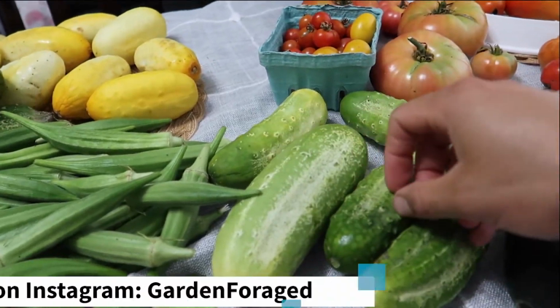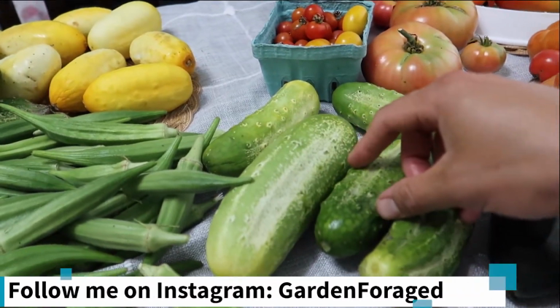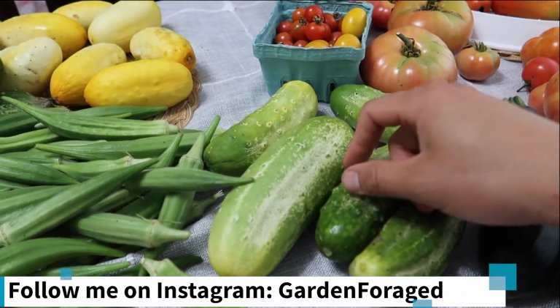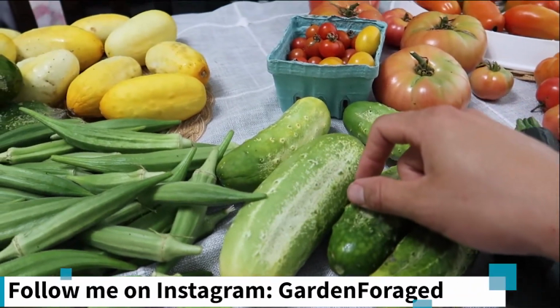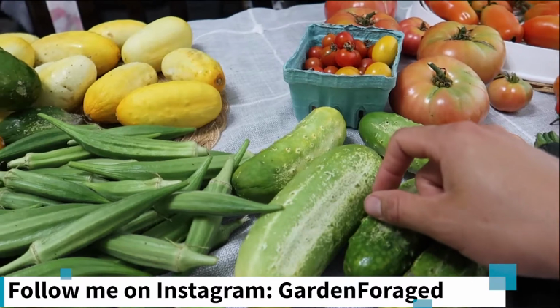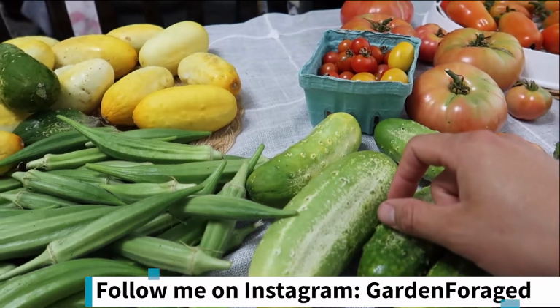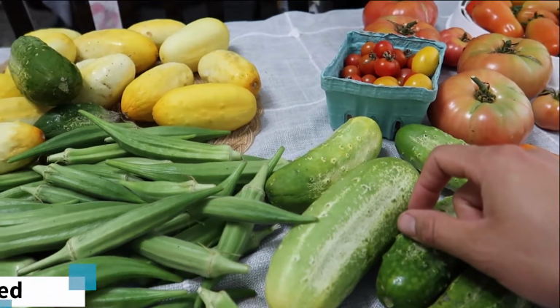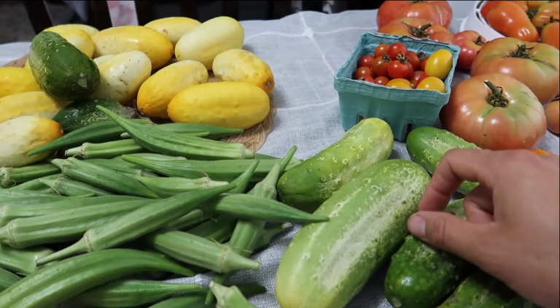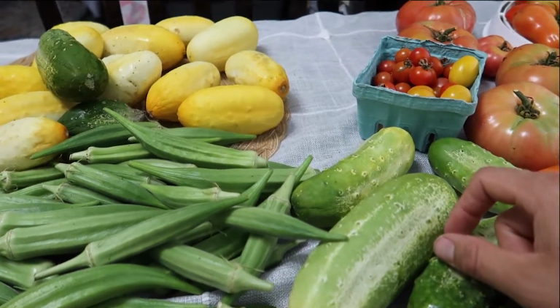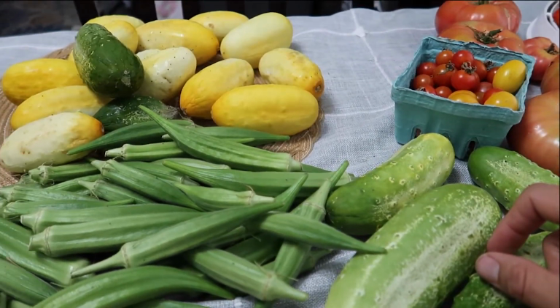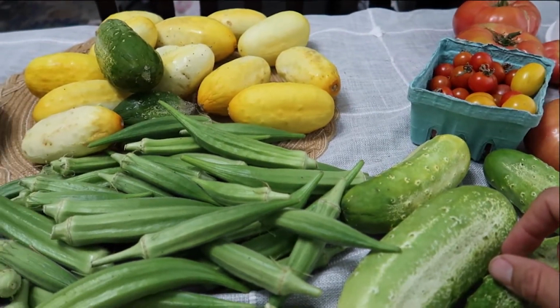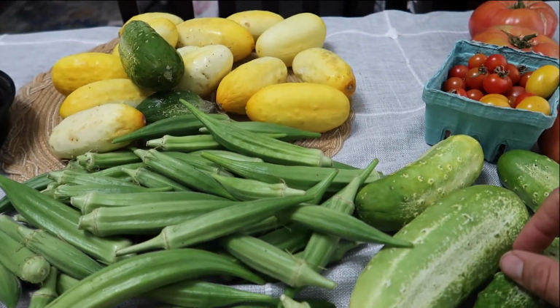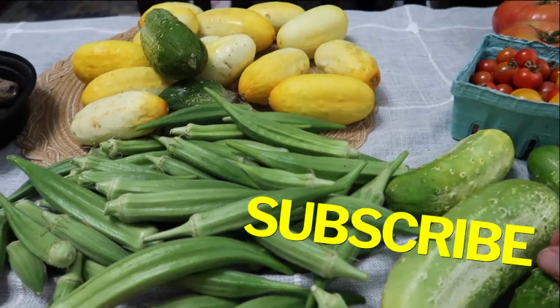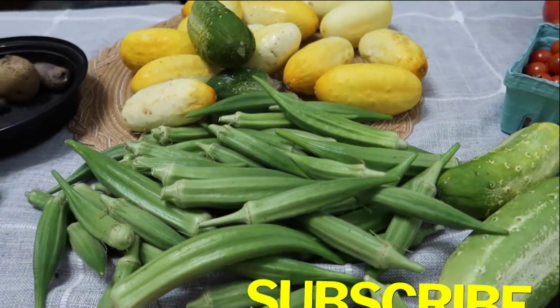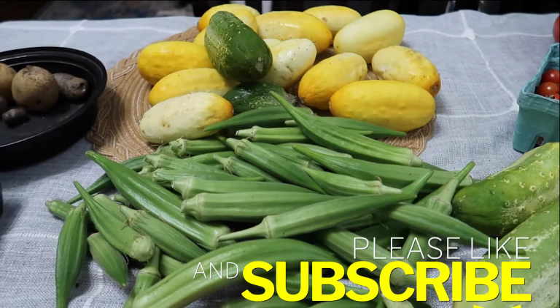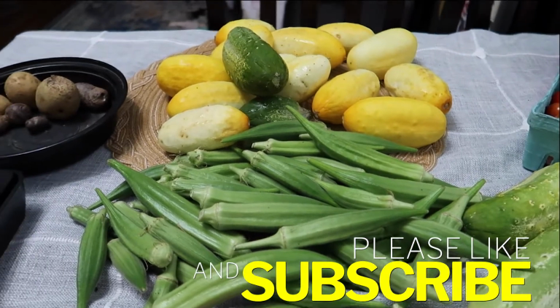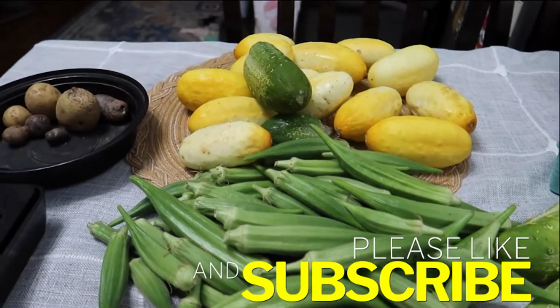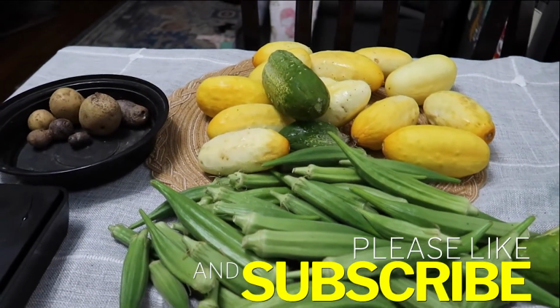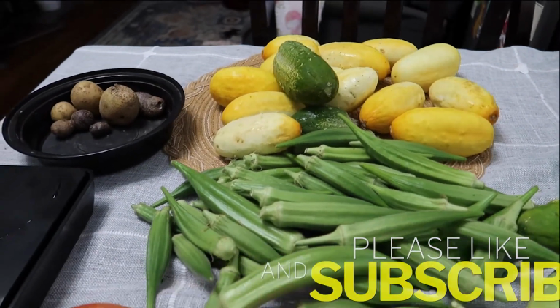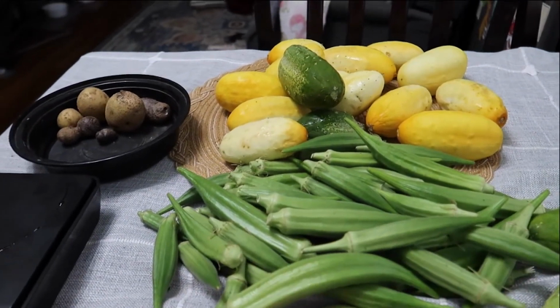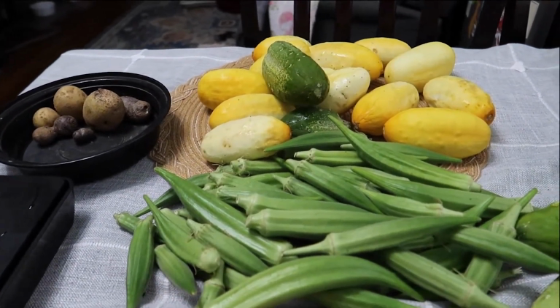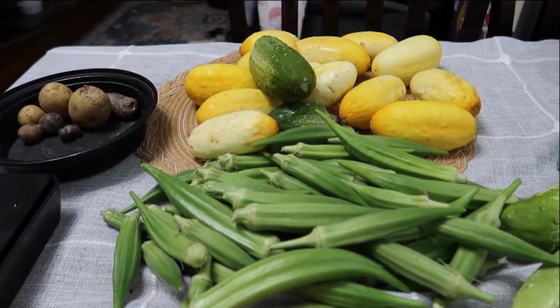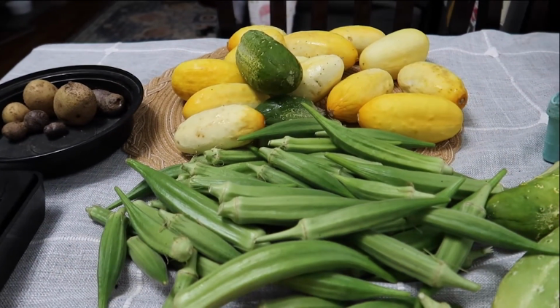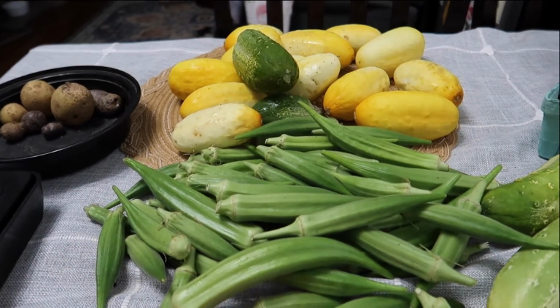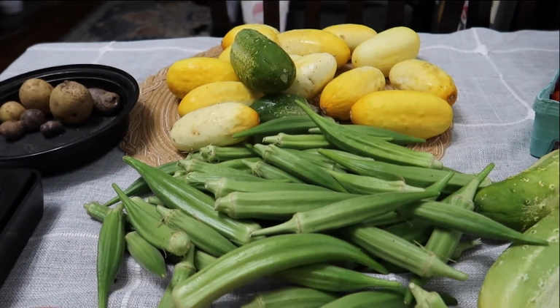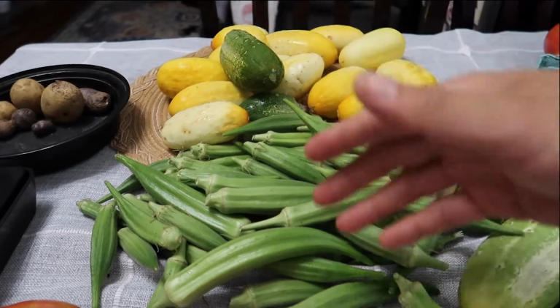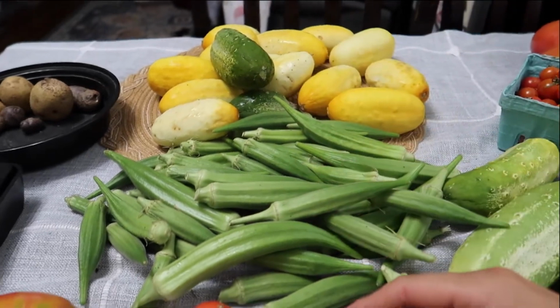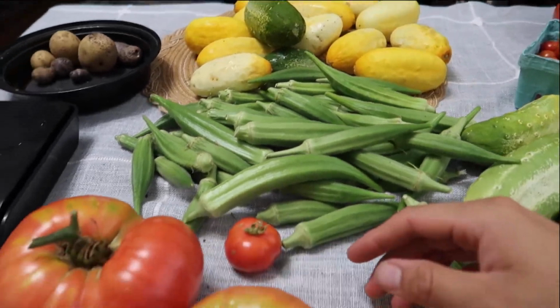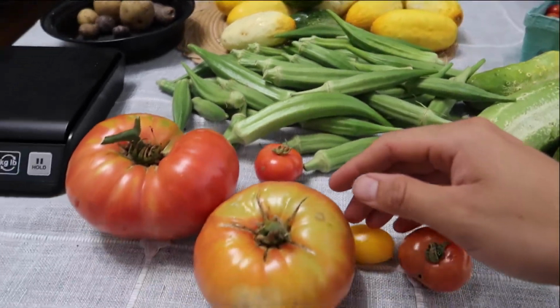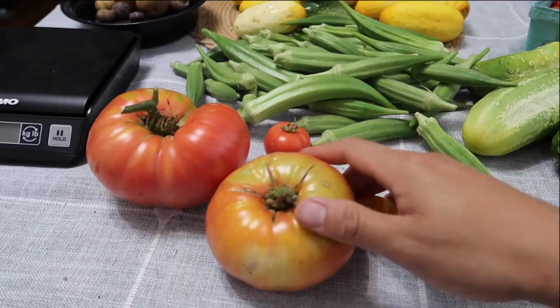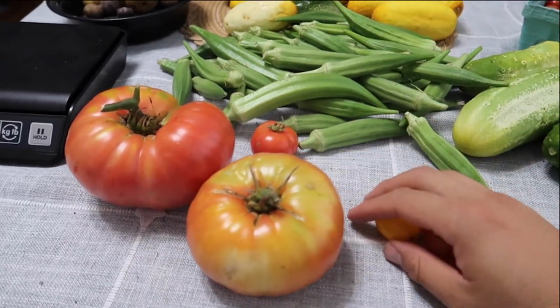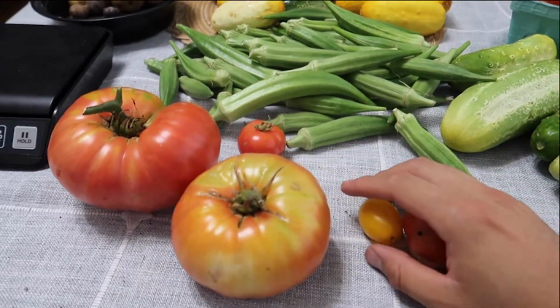I have similar plans for these pickling cucumbers. I'm gonna be lacto-fermenting them with some sea salt brine and pickling them that way. I'm excited about eating them as lacto-fermented pickles because they are much healthier for you.